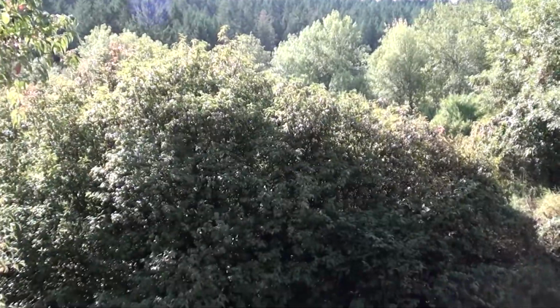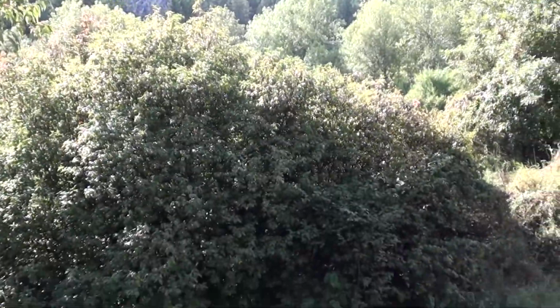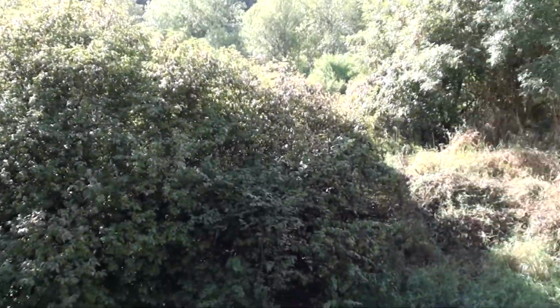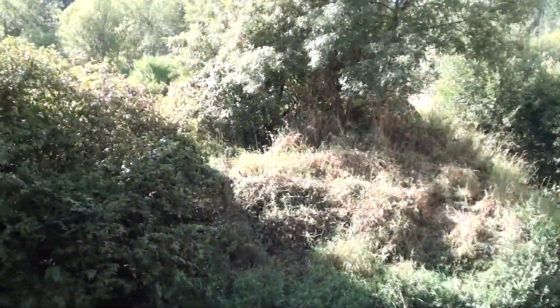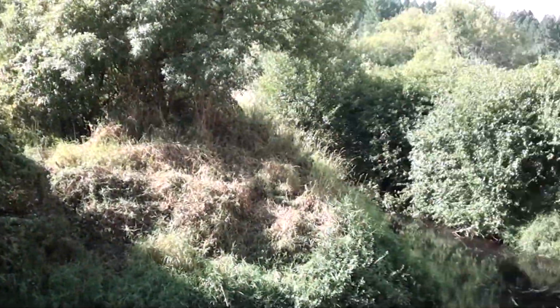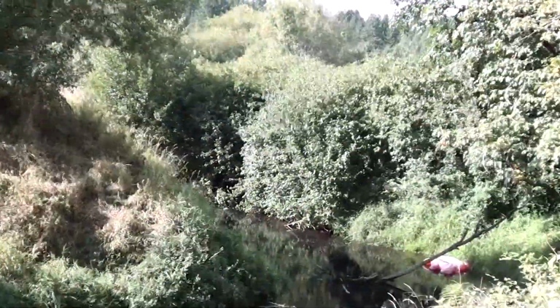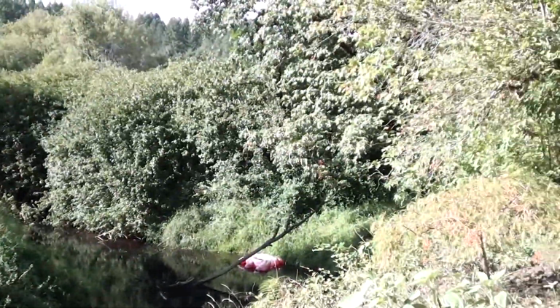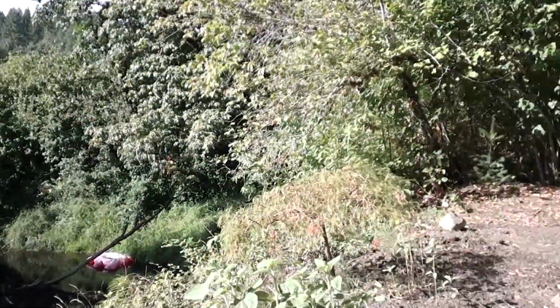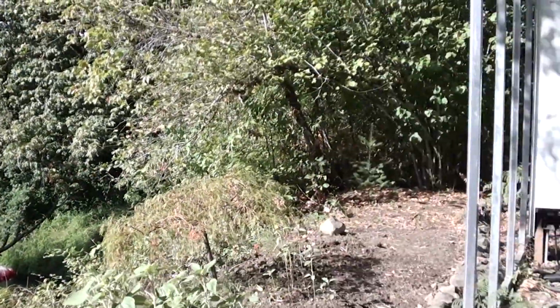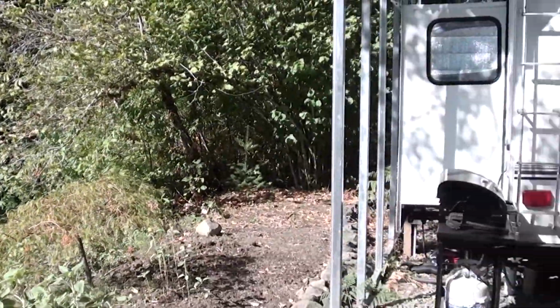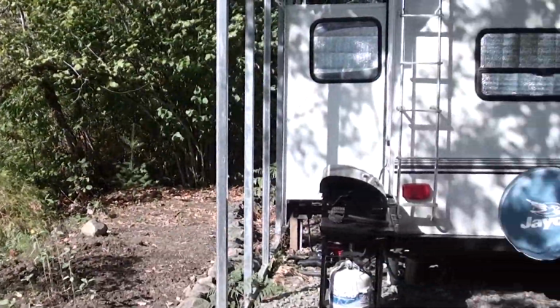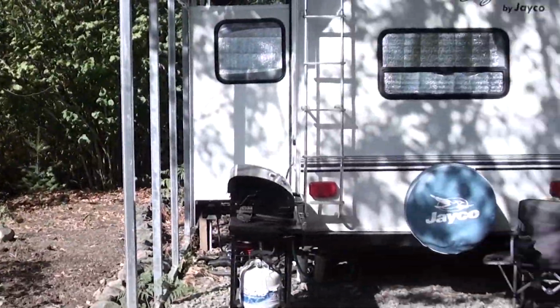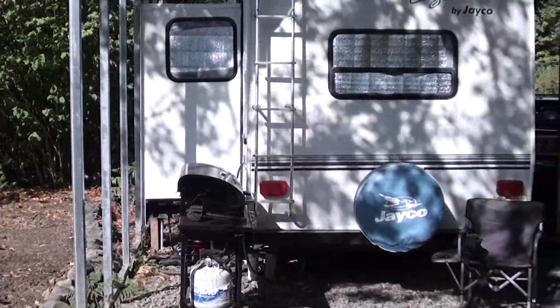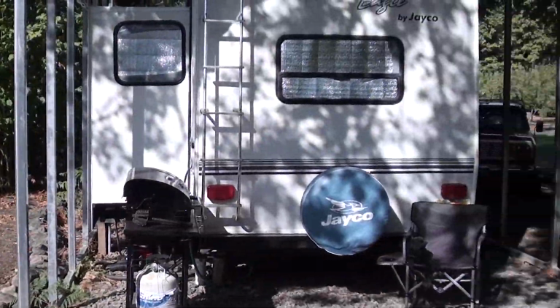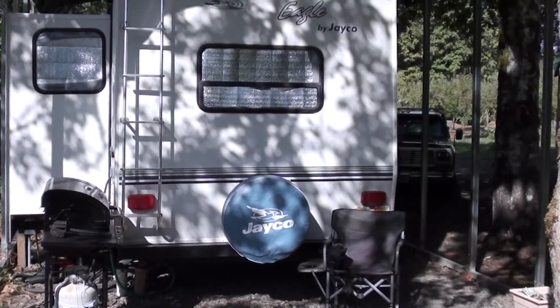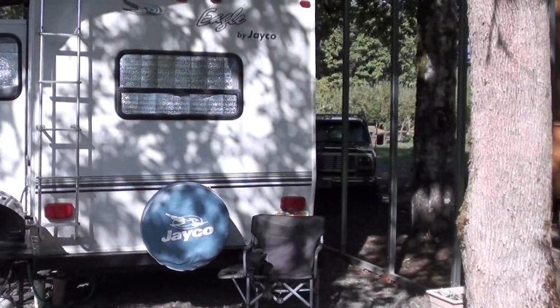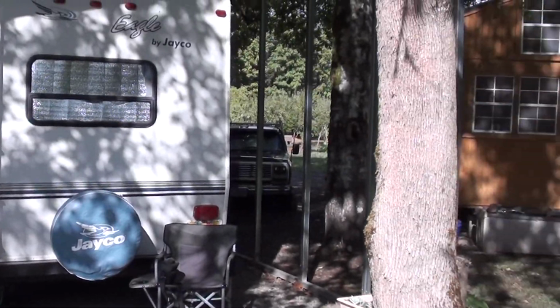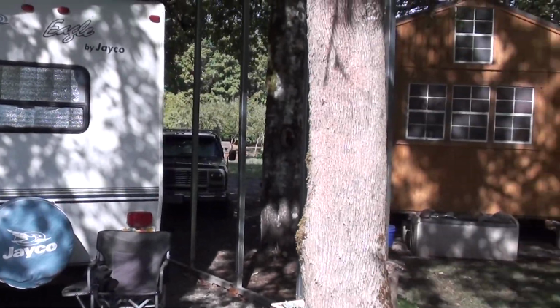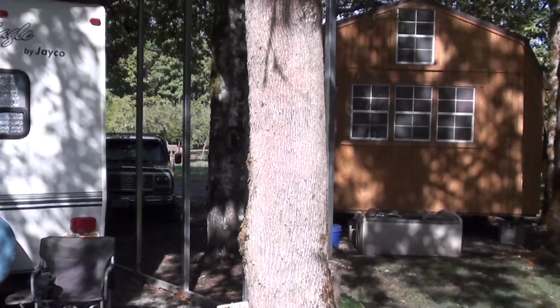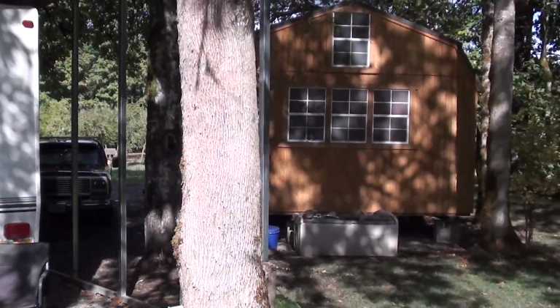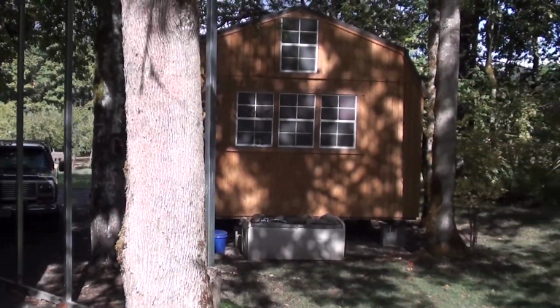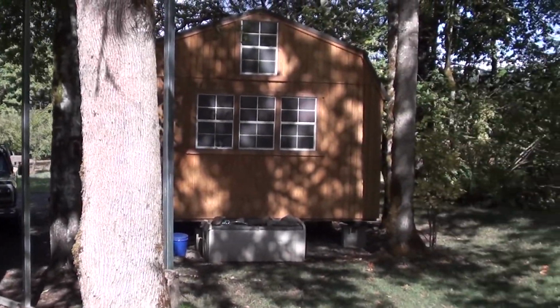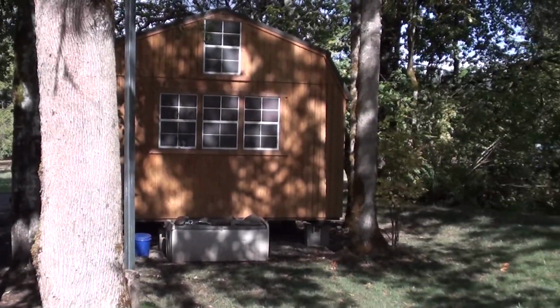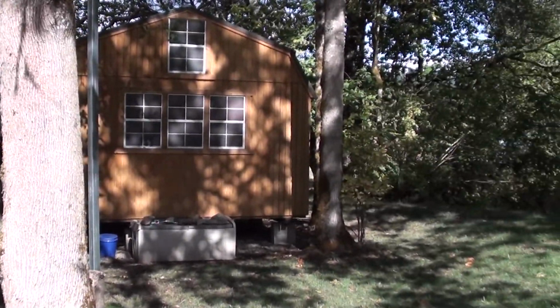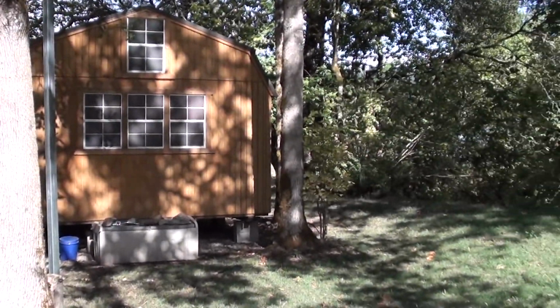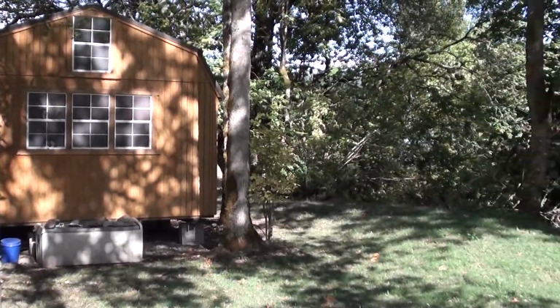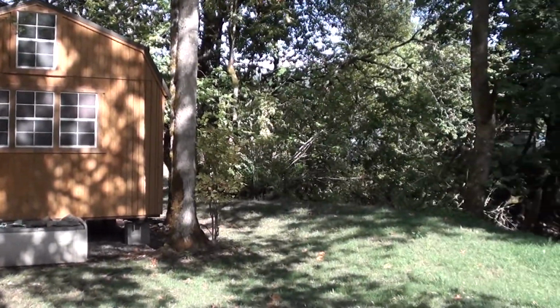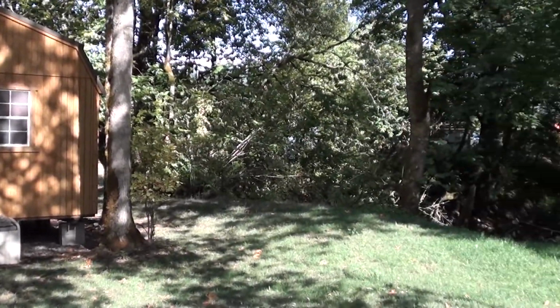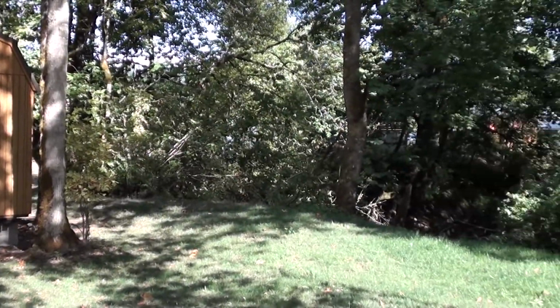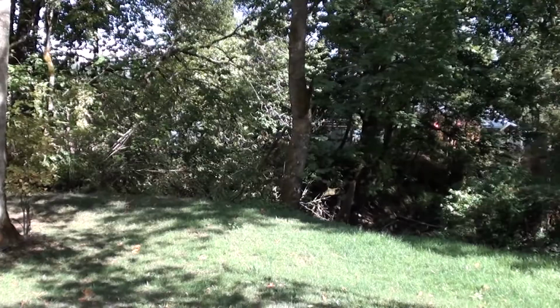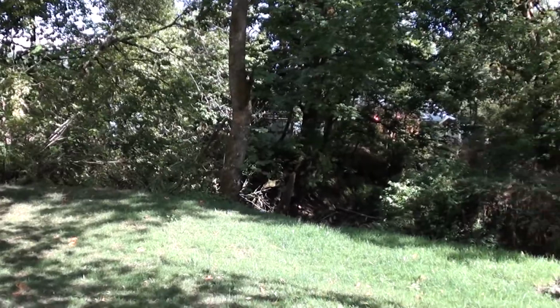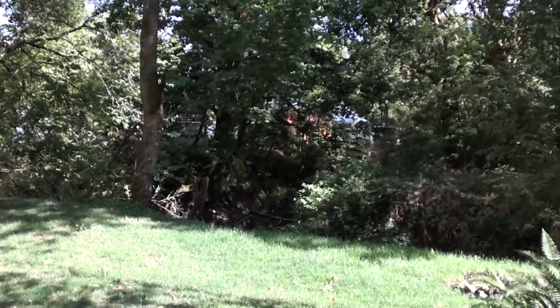And here's the back of my setup, some RV. I'll just do a little 360 pan.